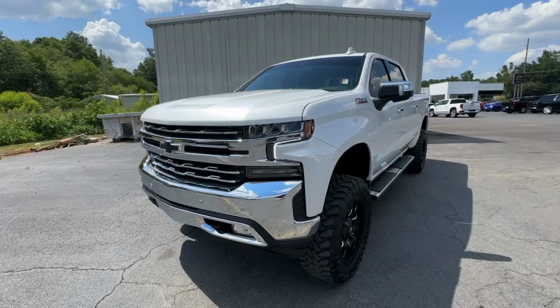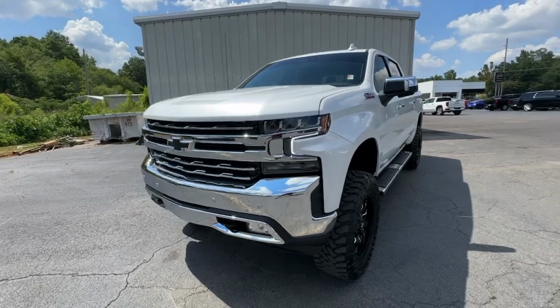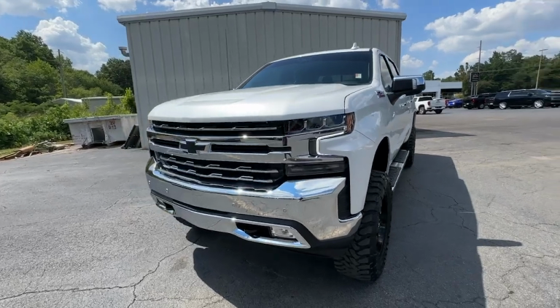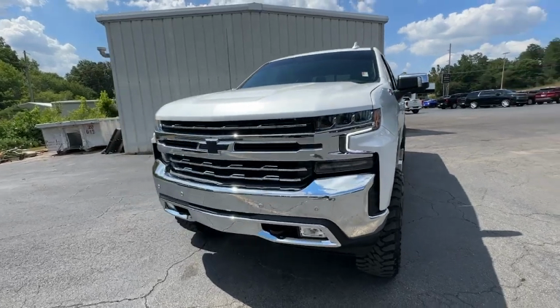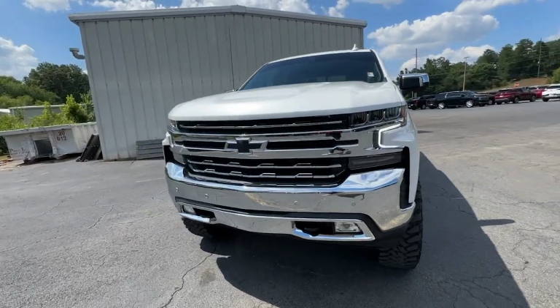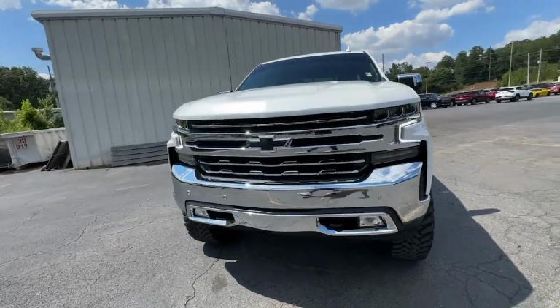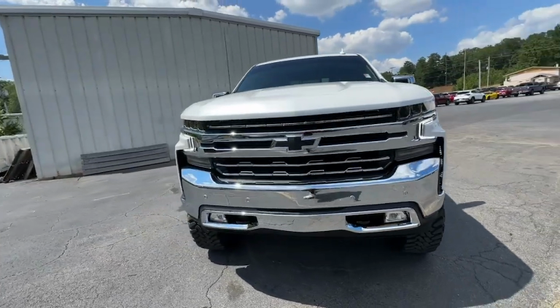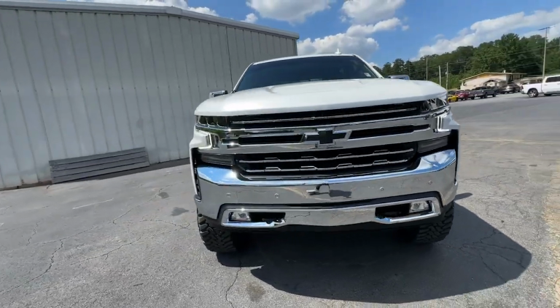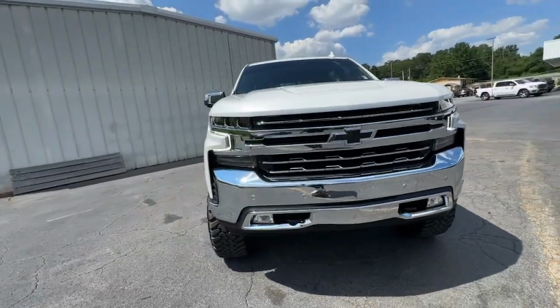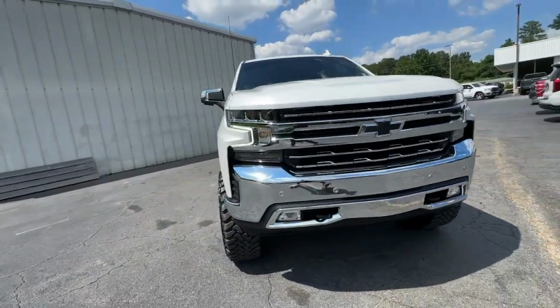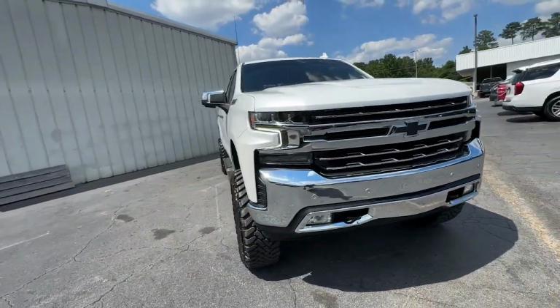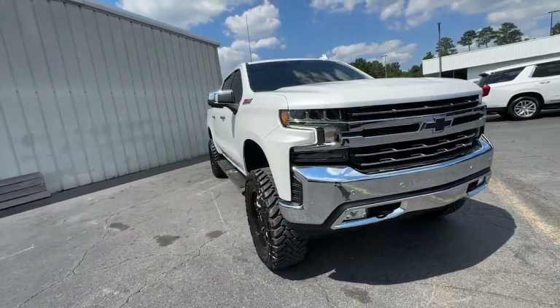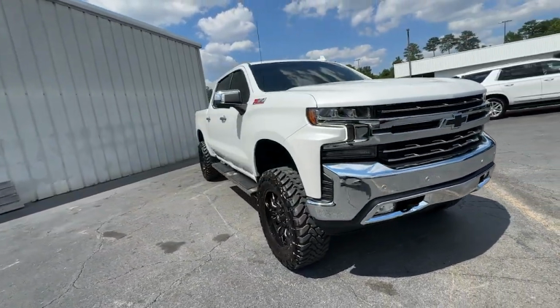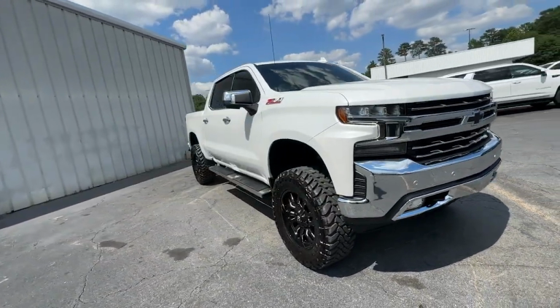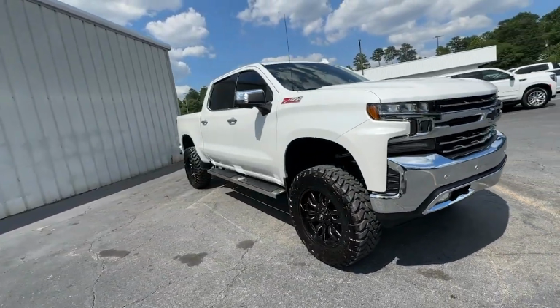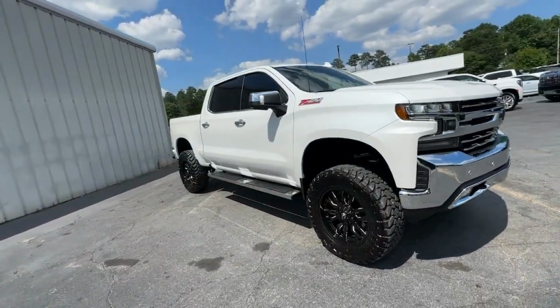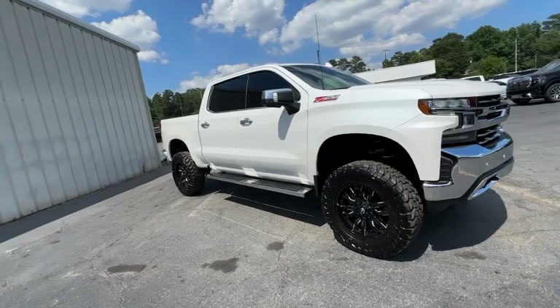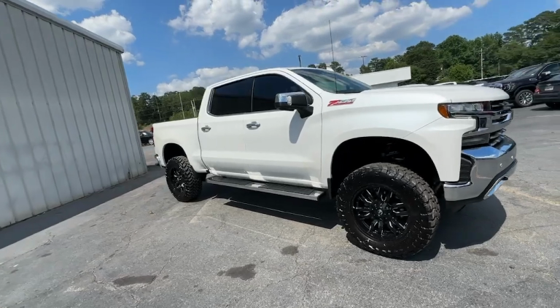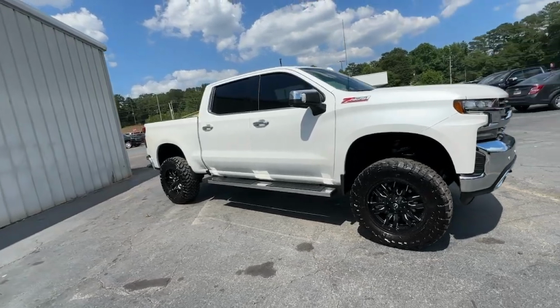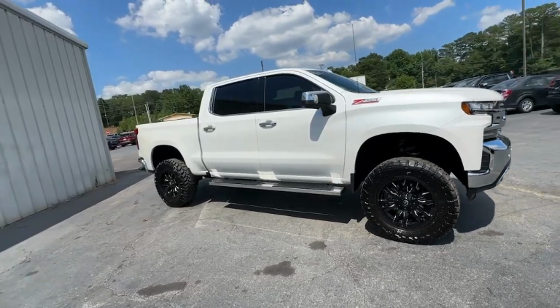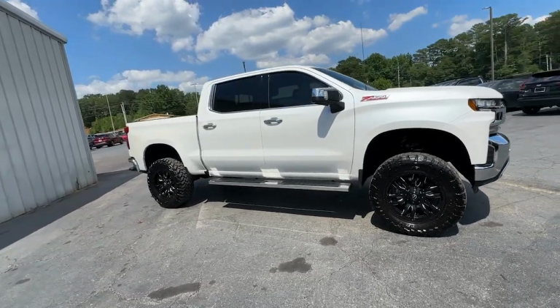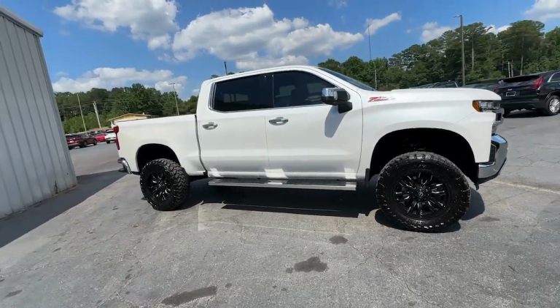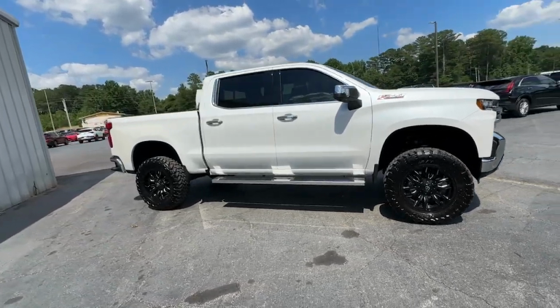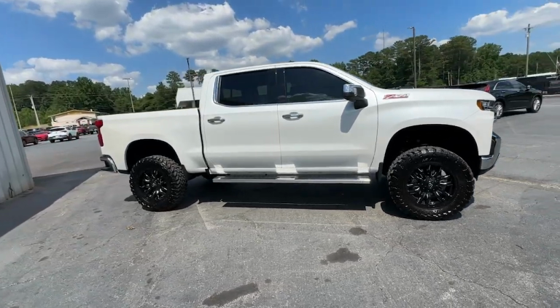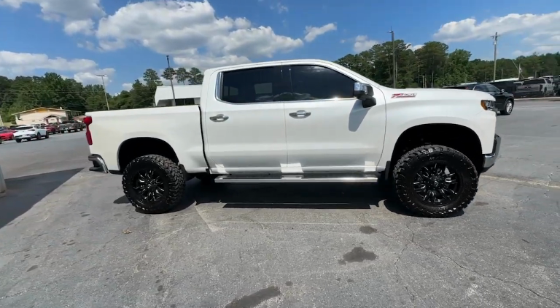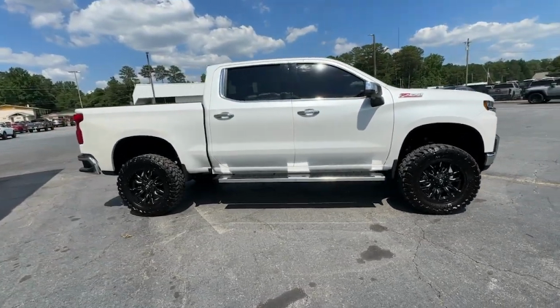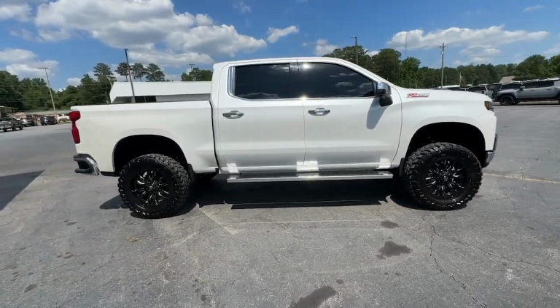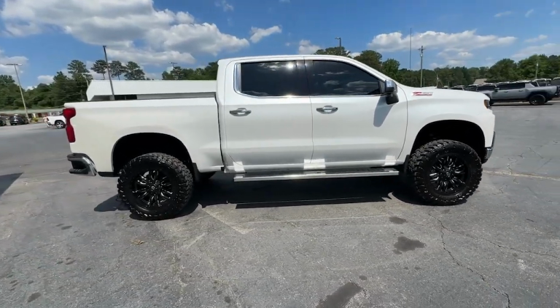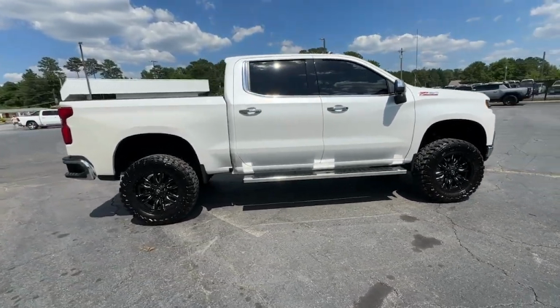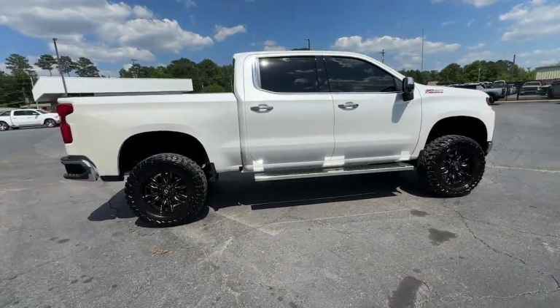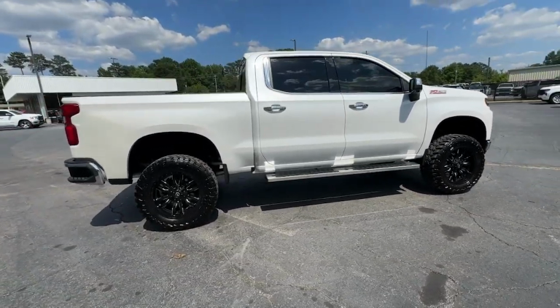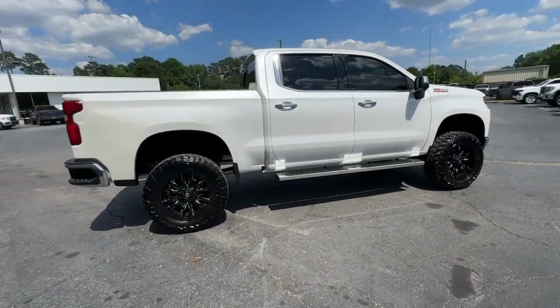Go home happy with the 2021 Chevrolet Silverado 1500. With less than 30,000 miles on the odometer, this vehicle provides excellent value.